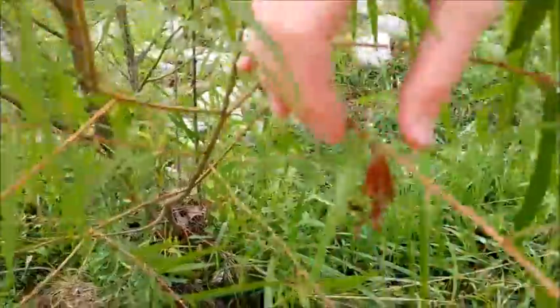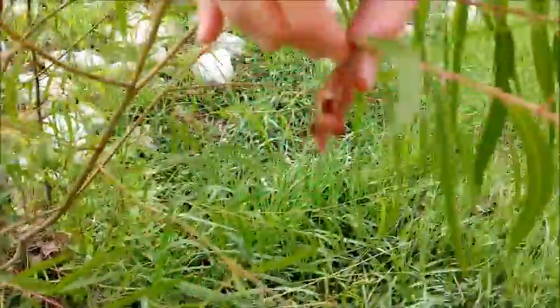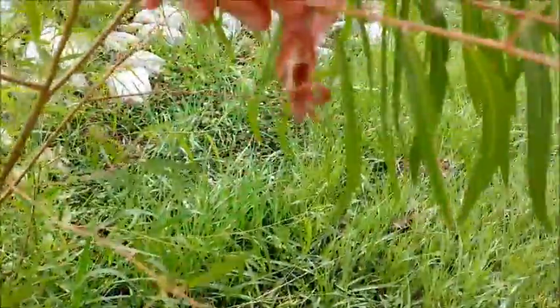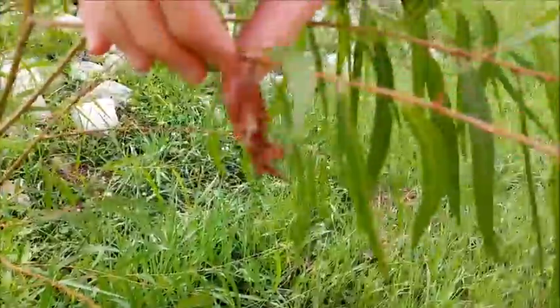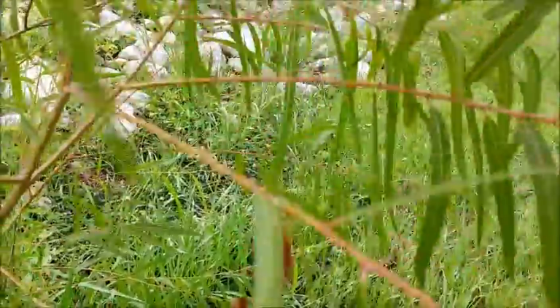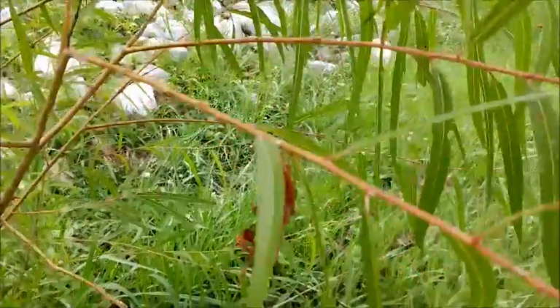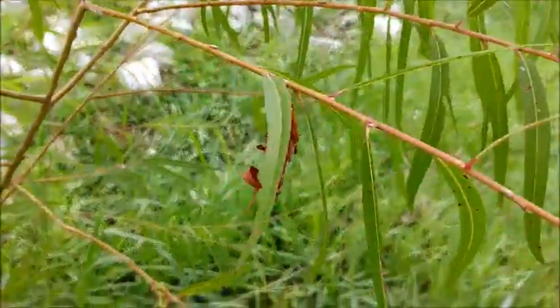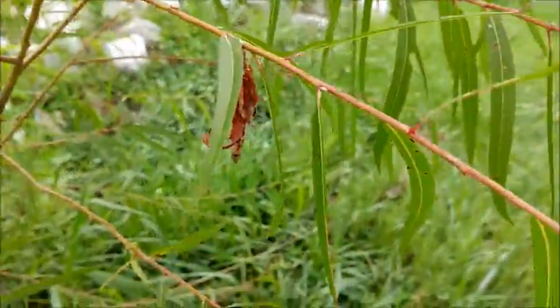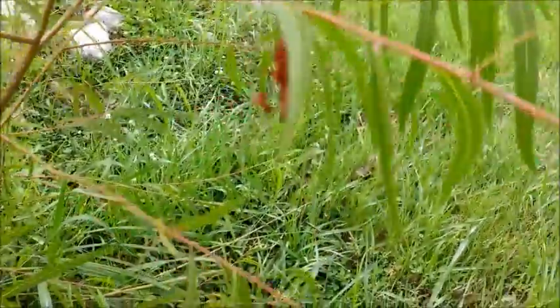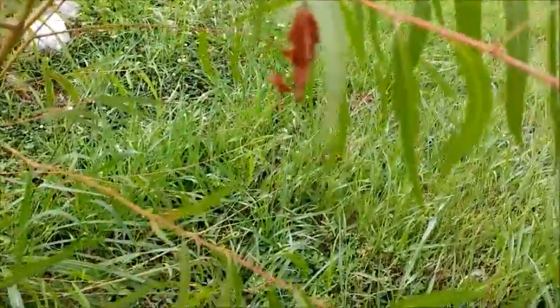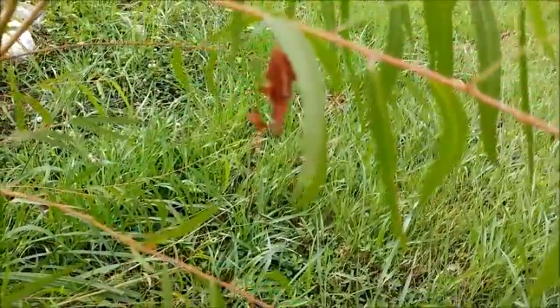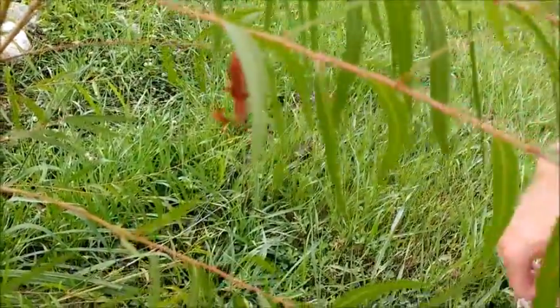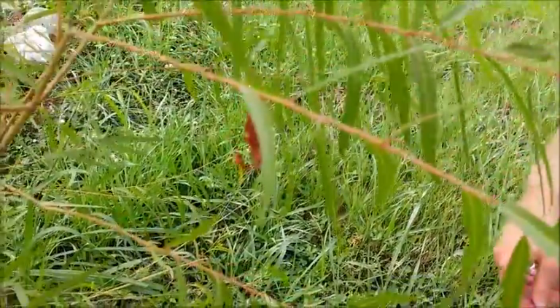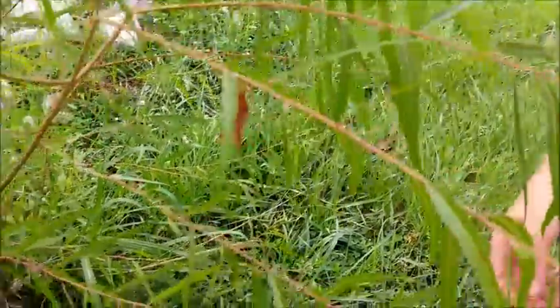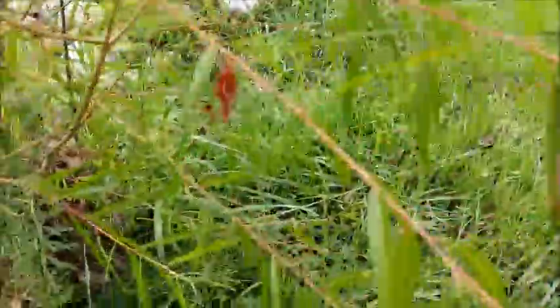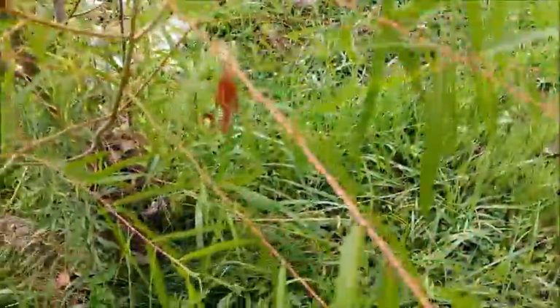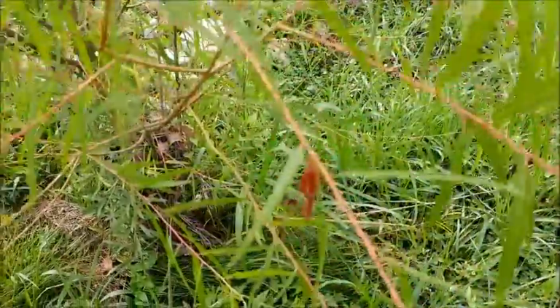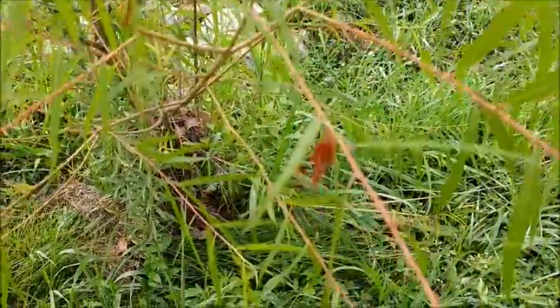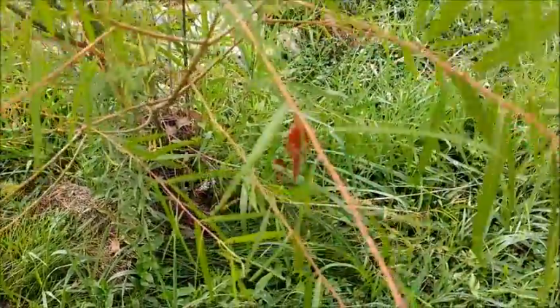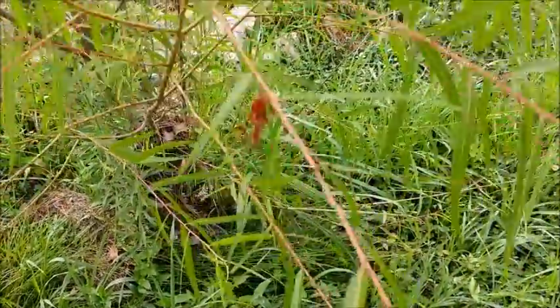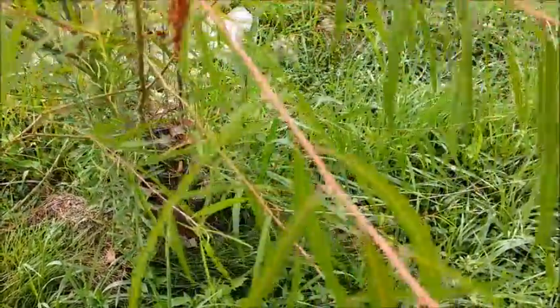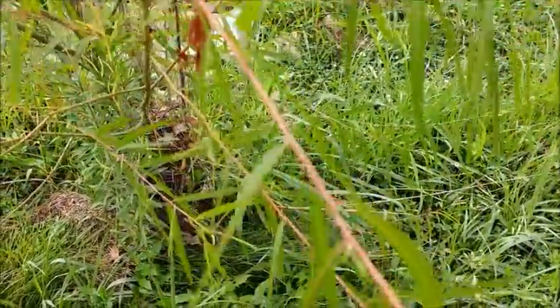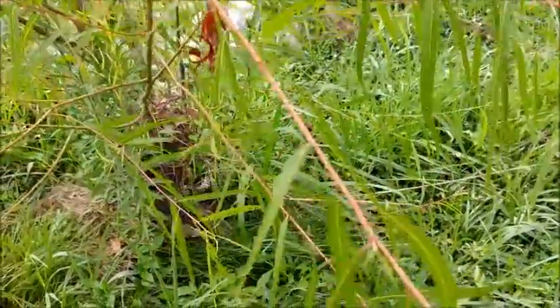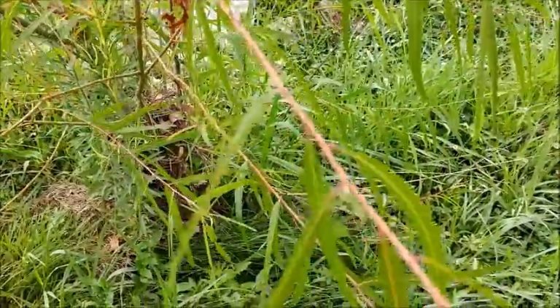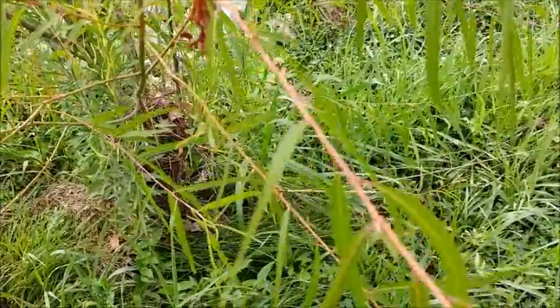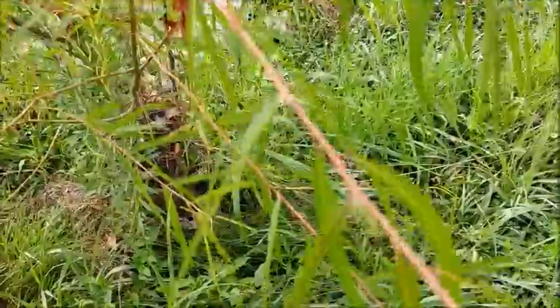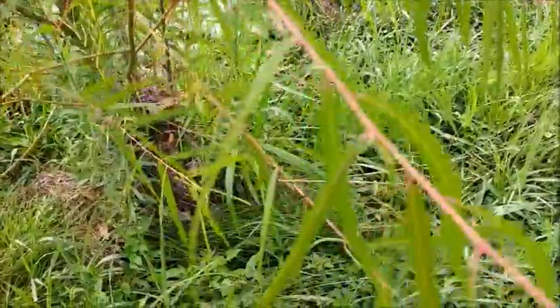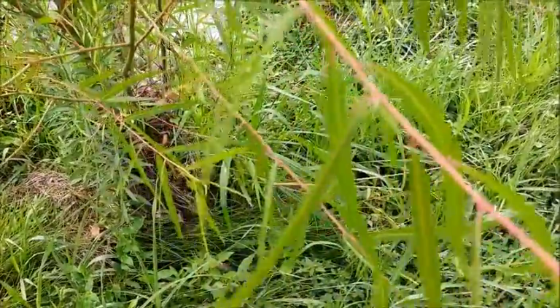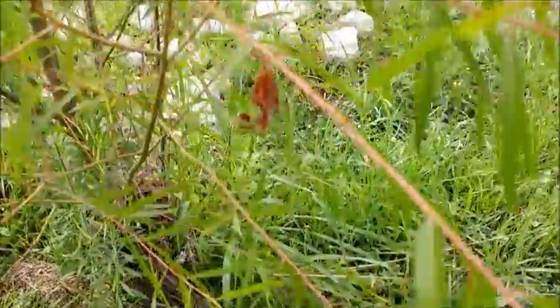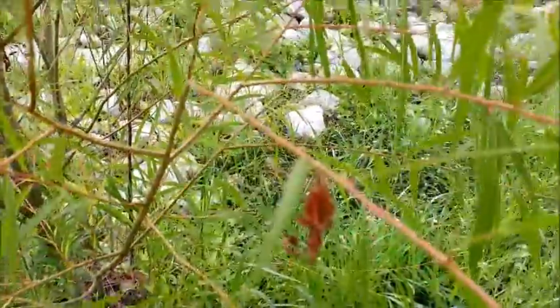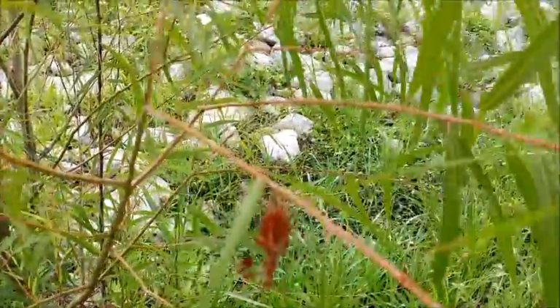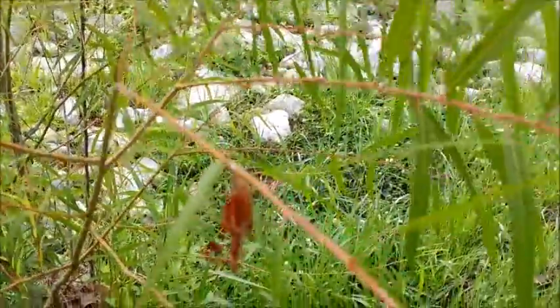A bagworm on a willow. It's made out of the little sticks too. That's kind of peculiar. Yeah, it's the only one I see though.